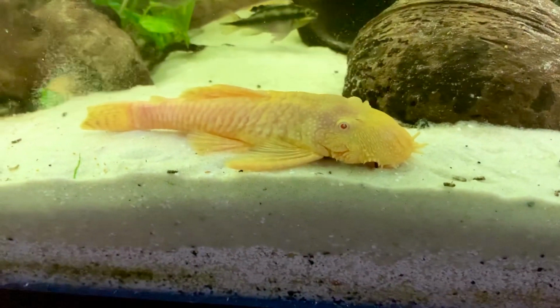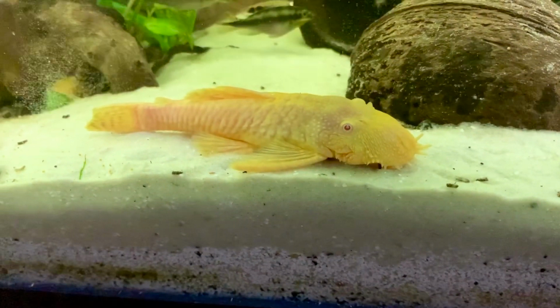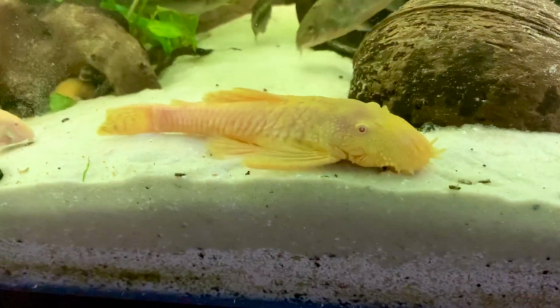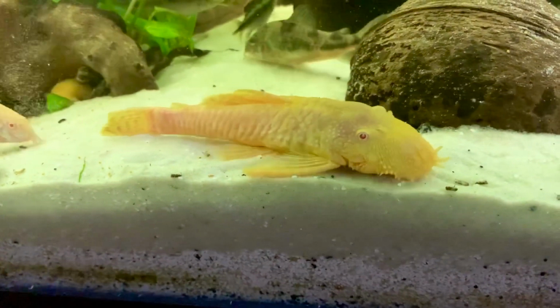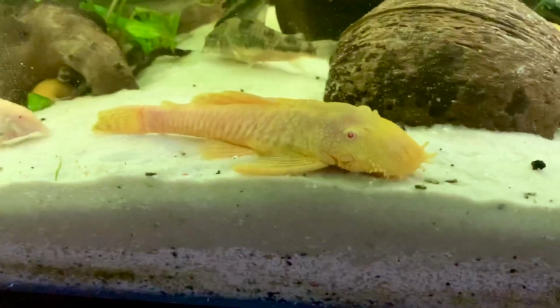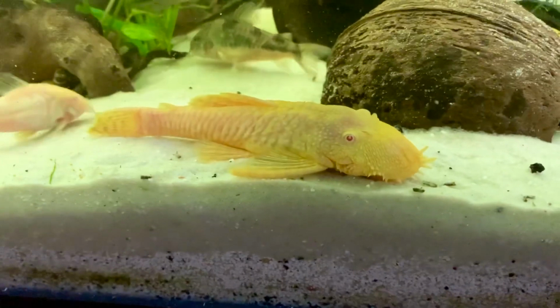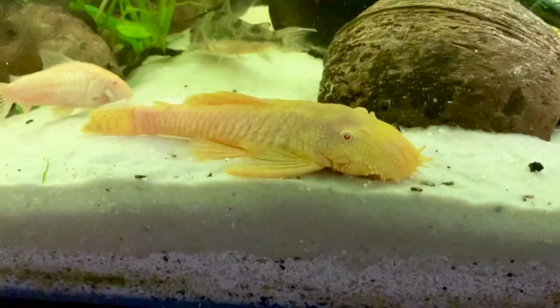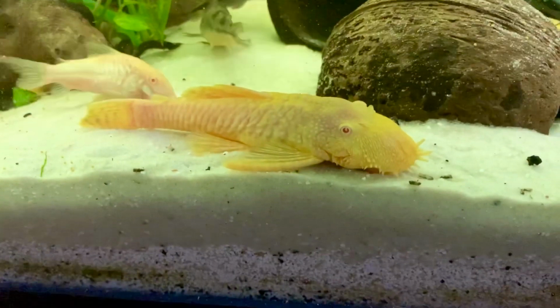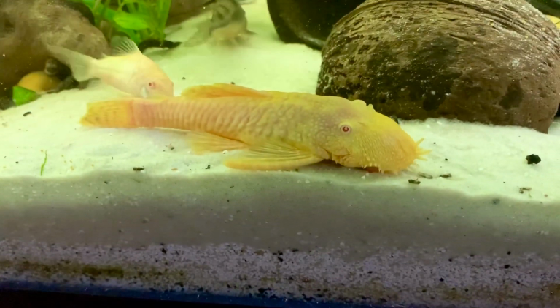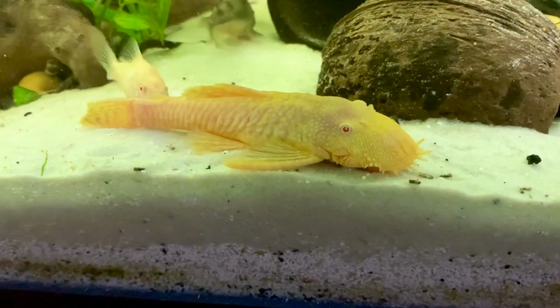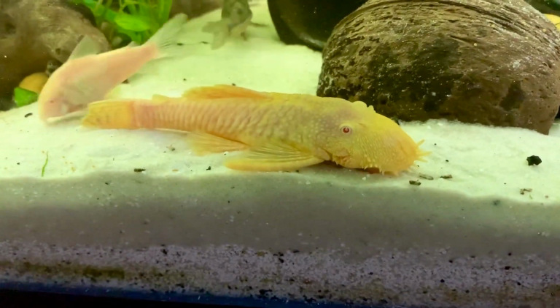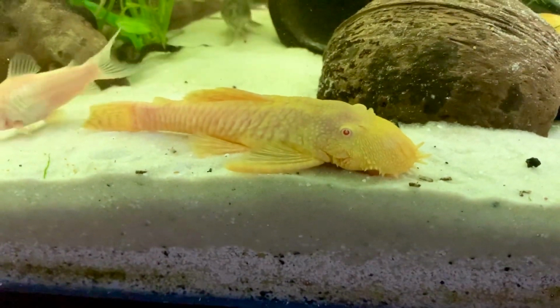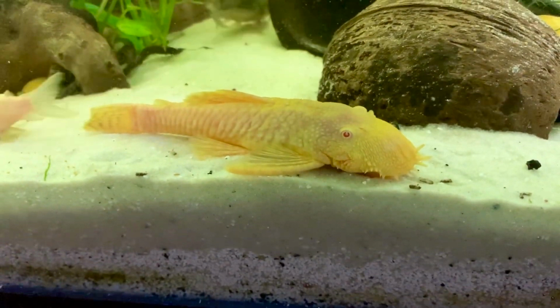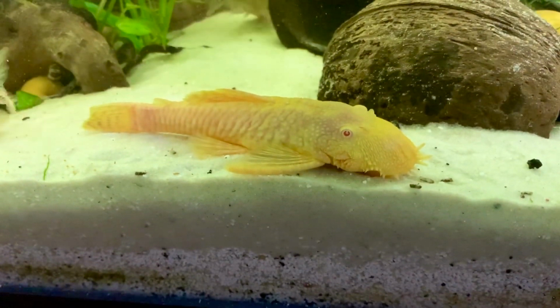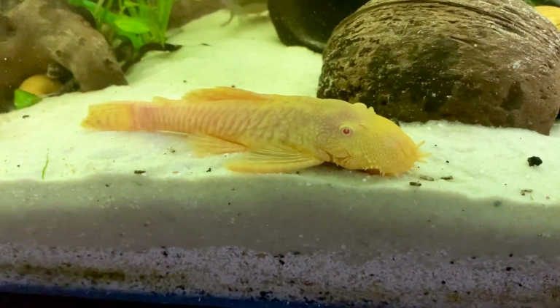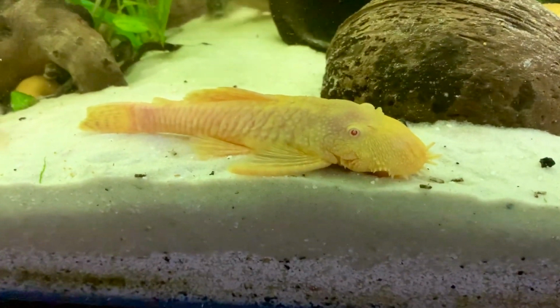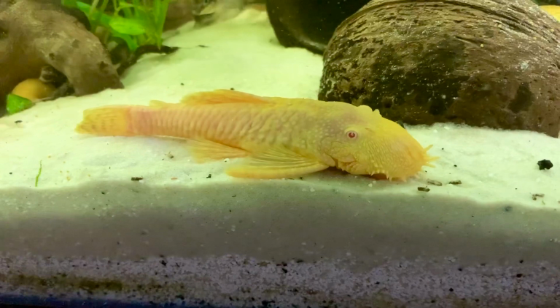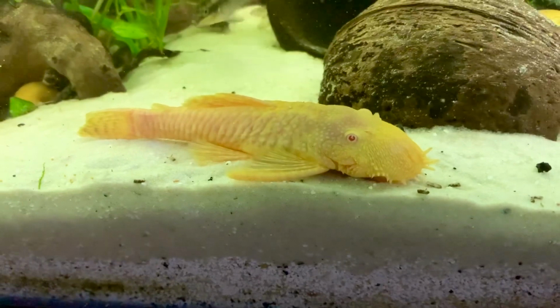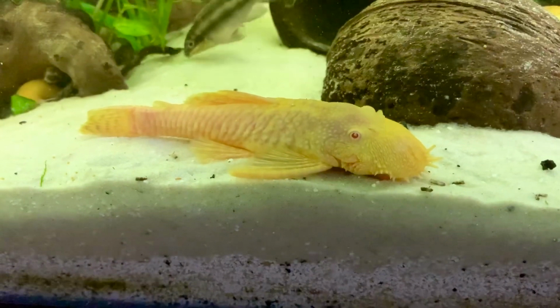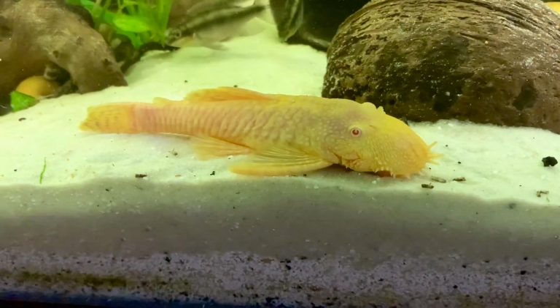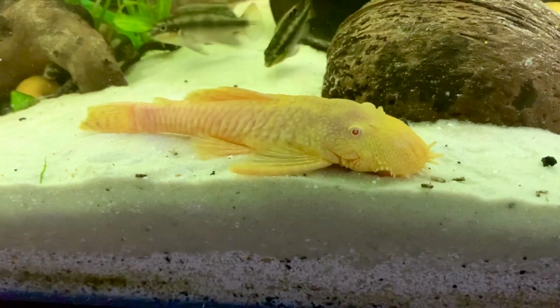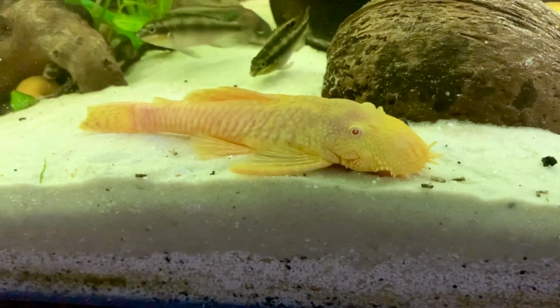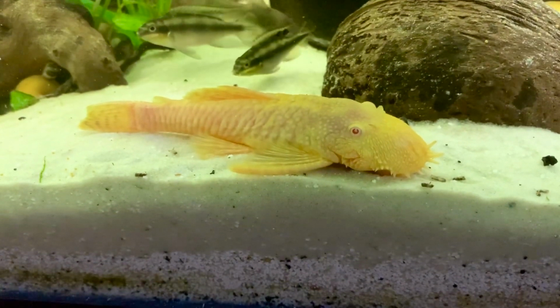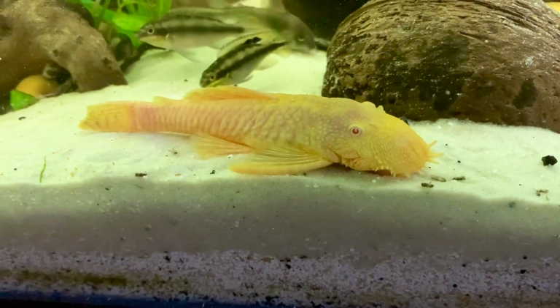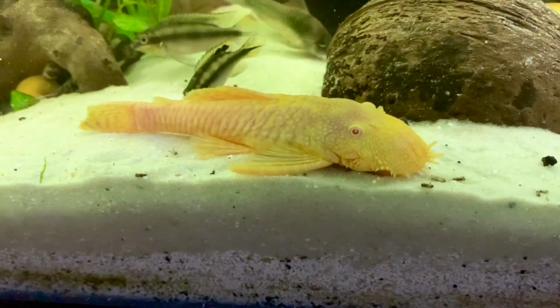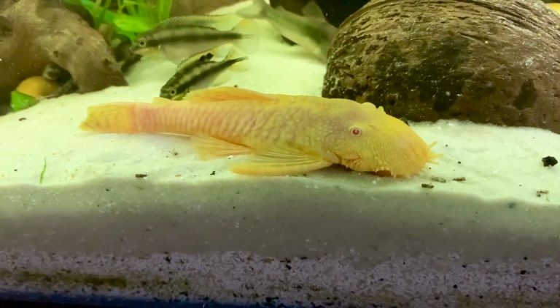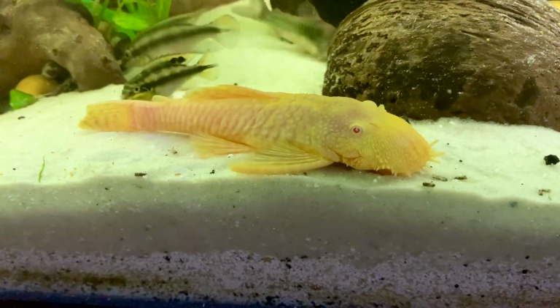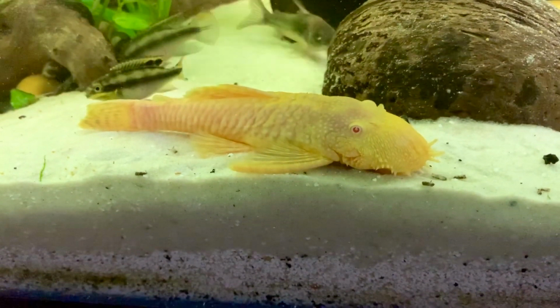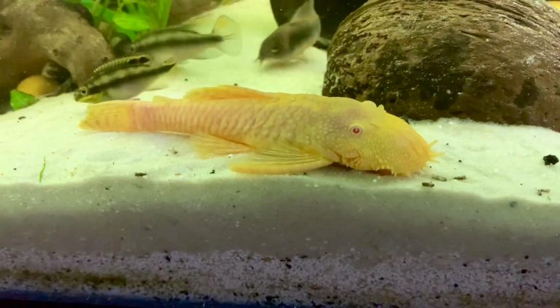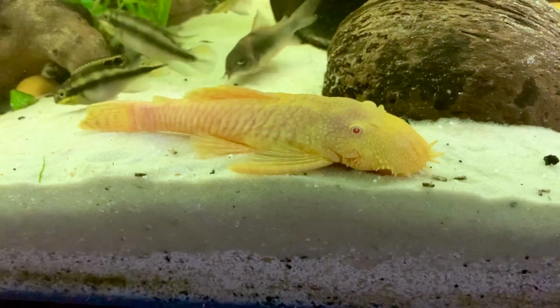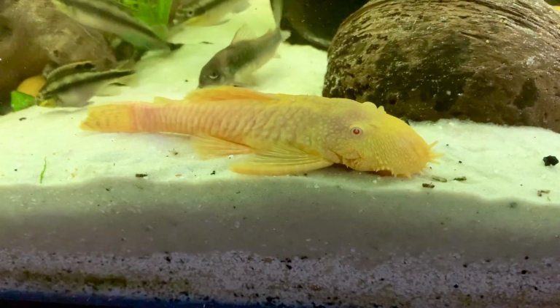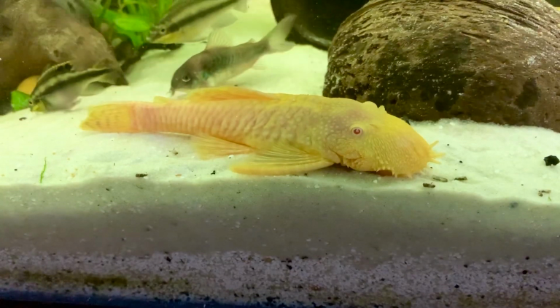Male or female — take a vote. He's a good fishy fish. Whether he's handsome or pretty, I don't know which one. But I need to know which sex so I know what to put in here with him or her.